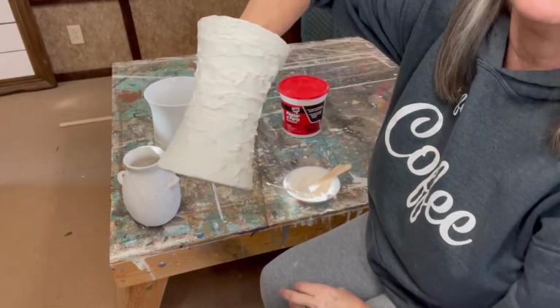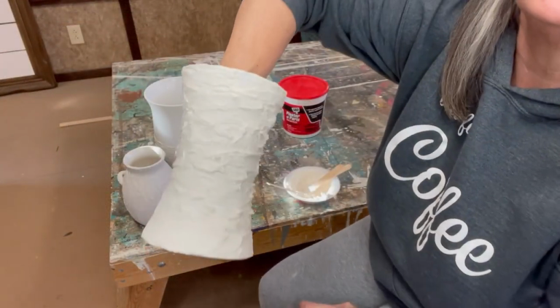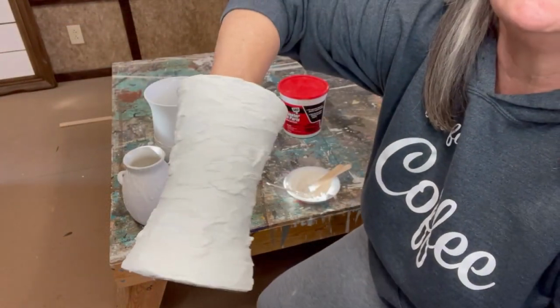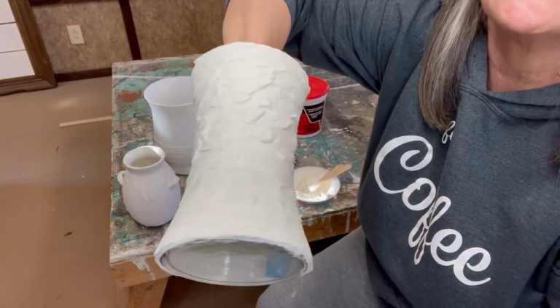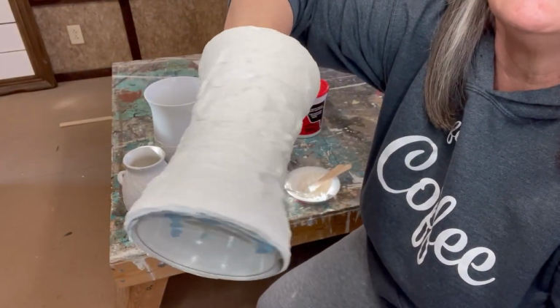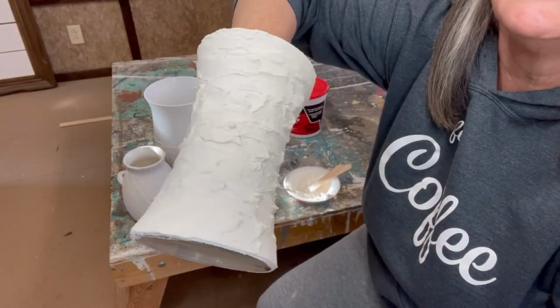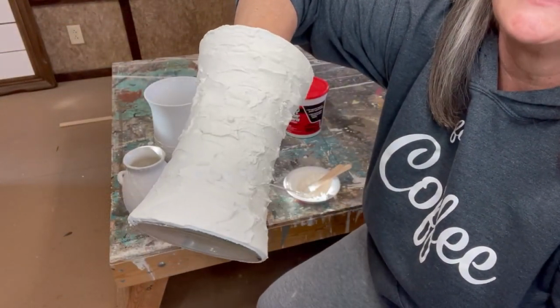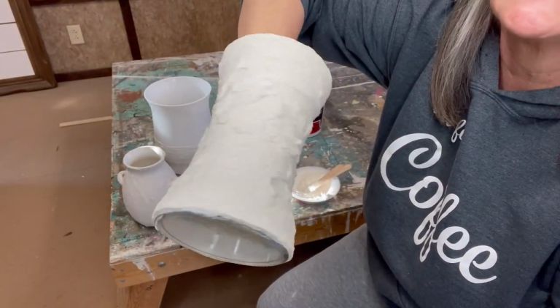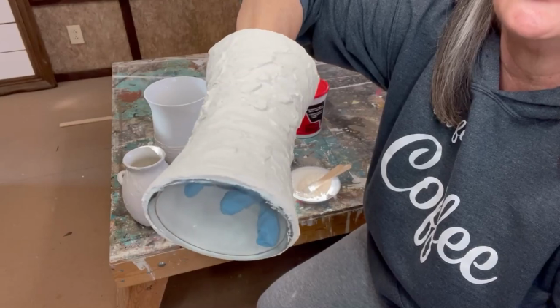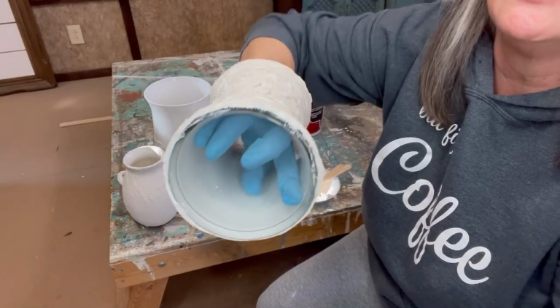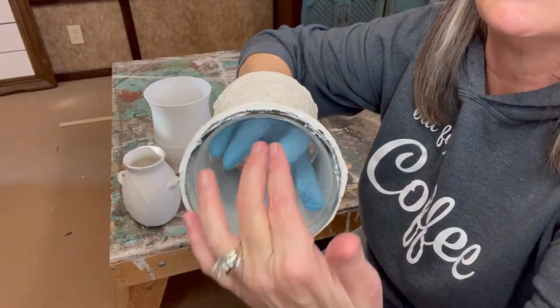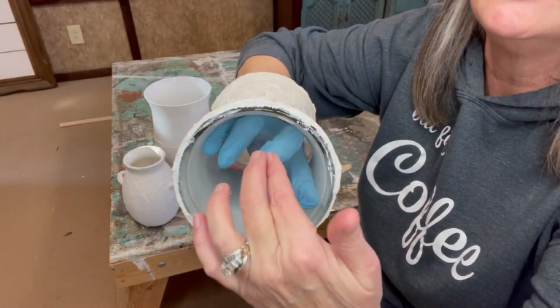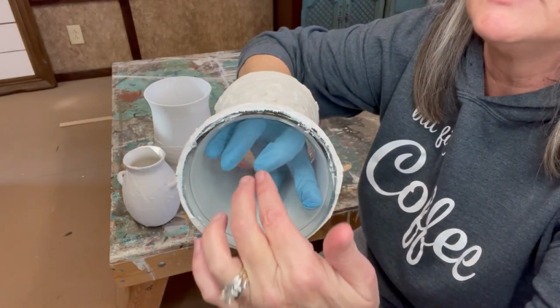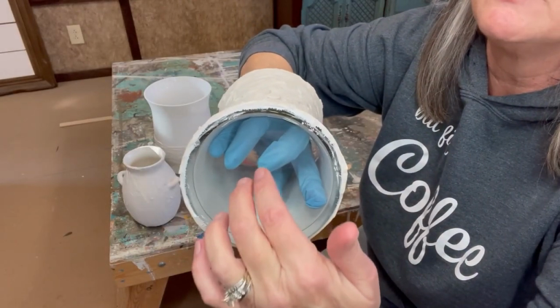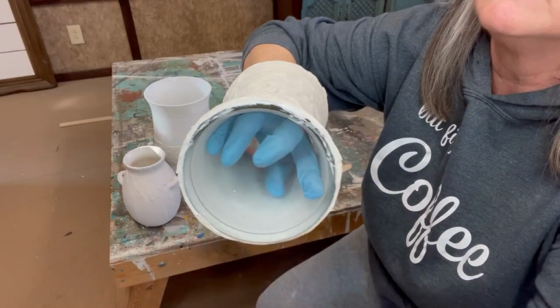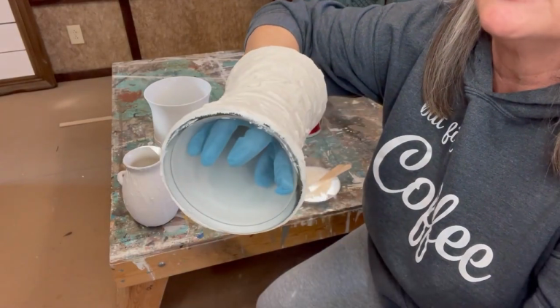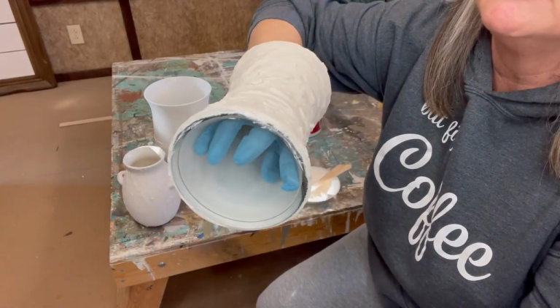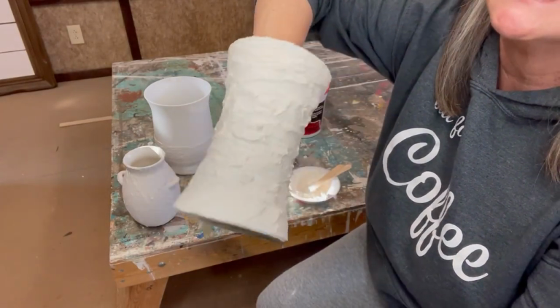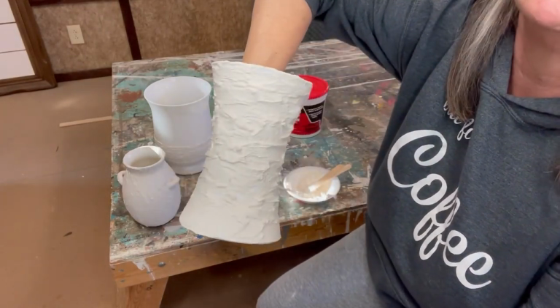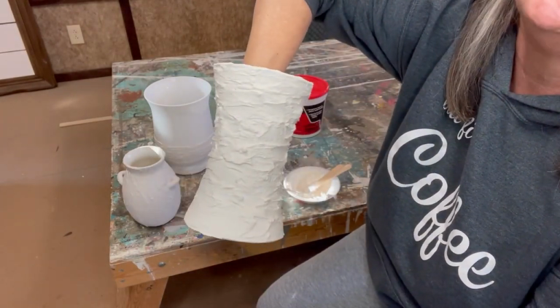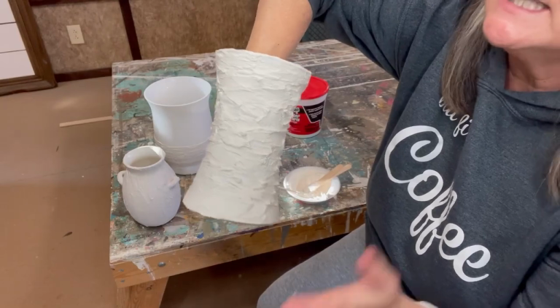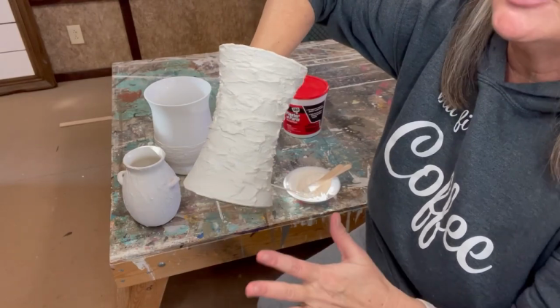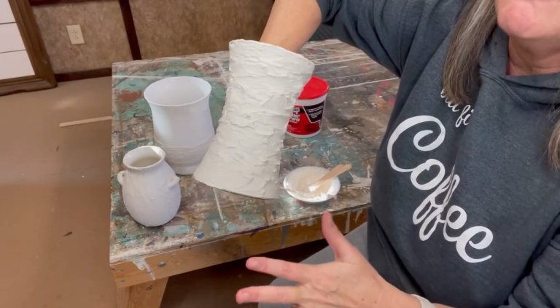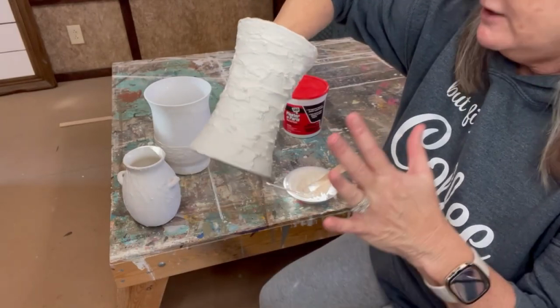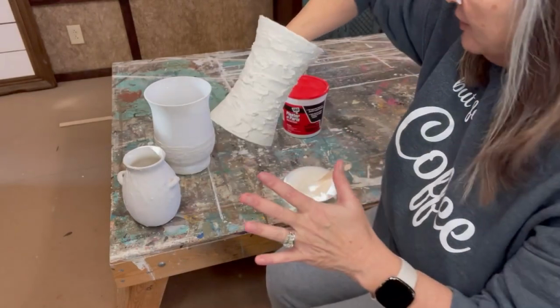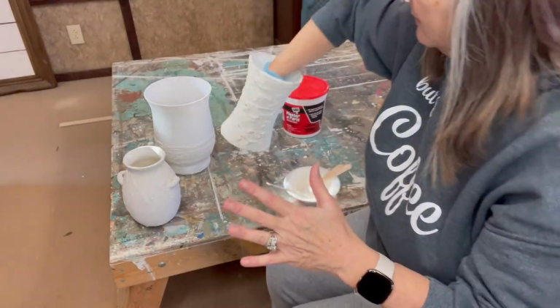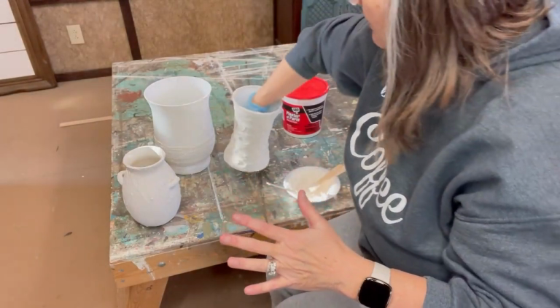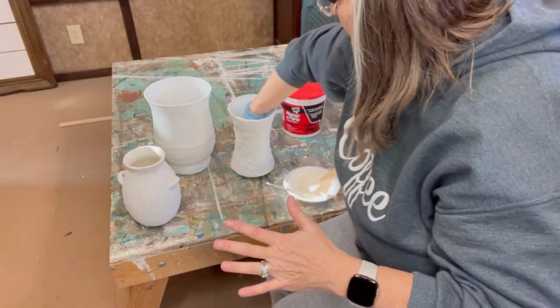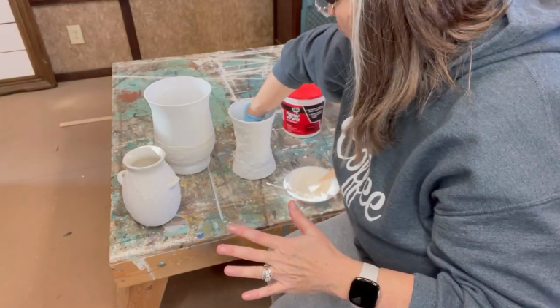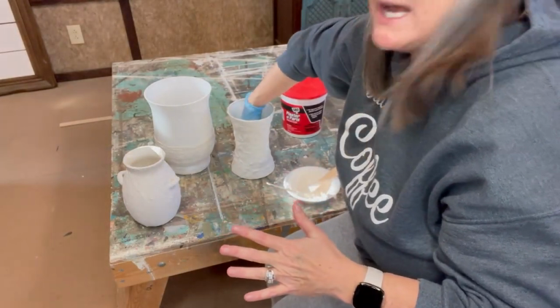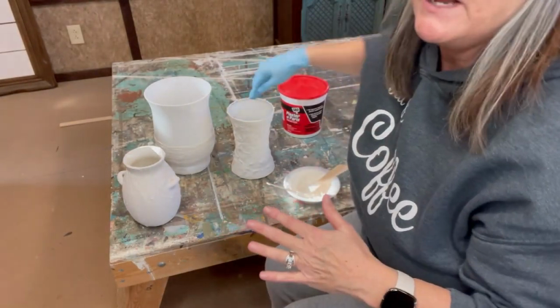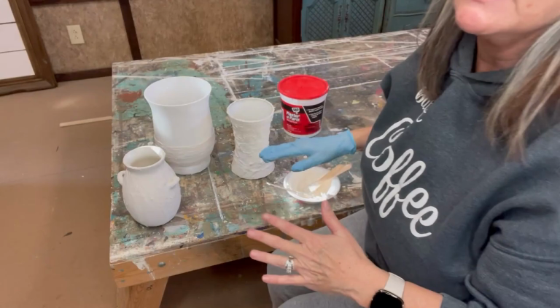Once you get your texture on — see how I just slathered it on — don't do the bottom; there's no need, nobody's going to see it. Let these set and dry overnight. They're going to need to dry really, really well before we add paint to them.